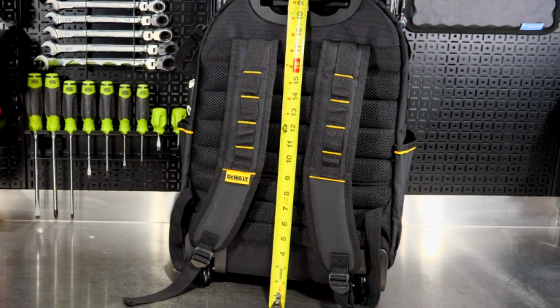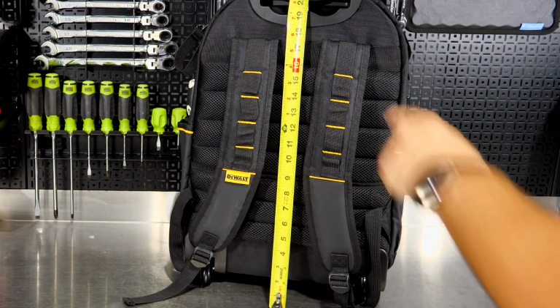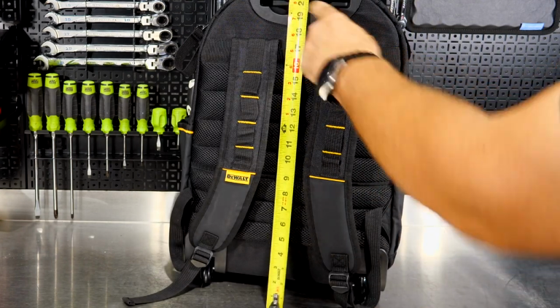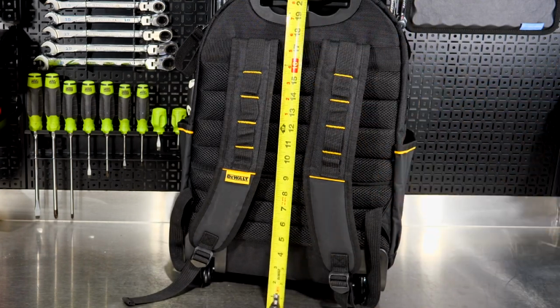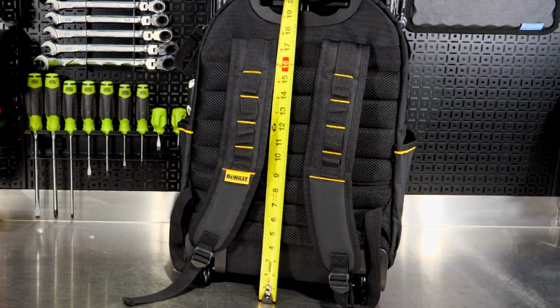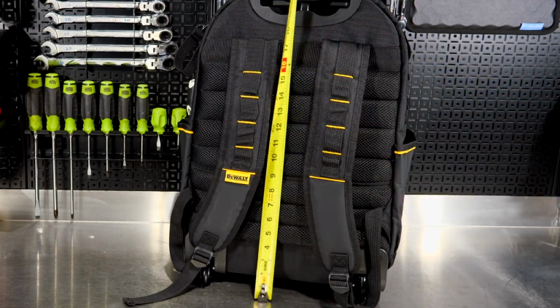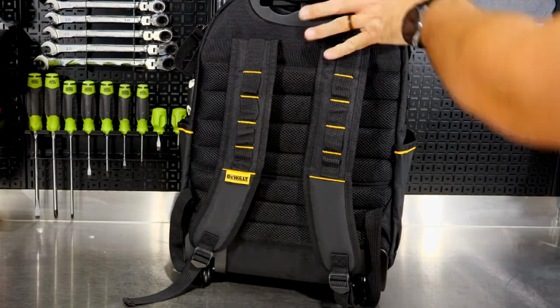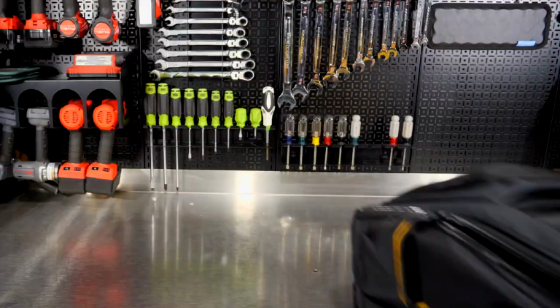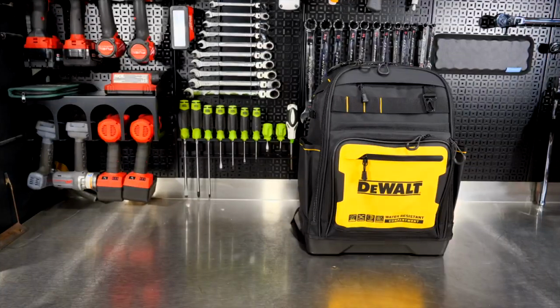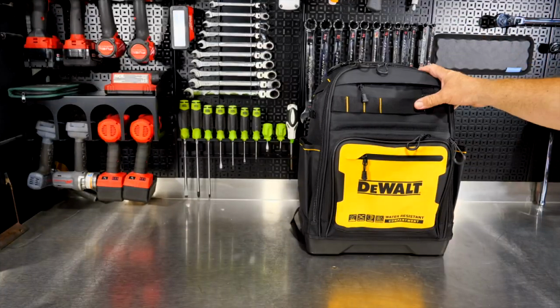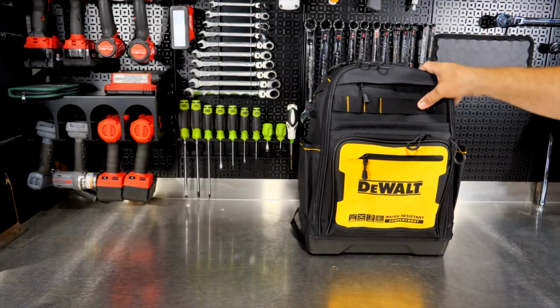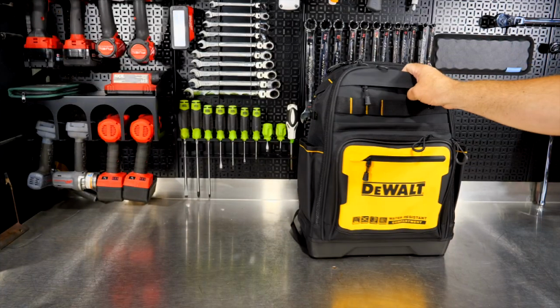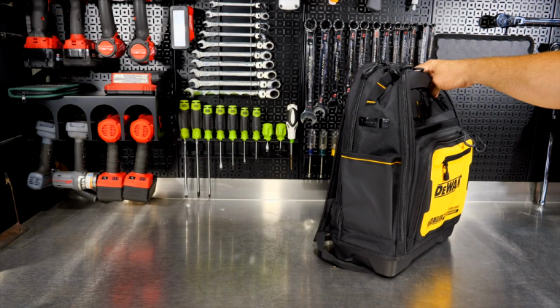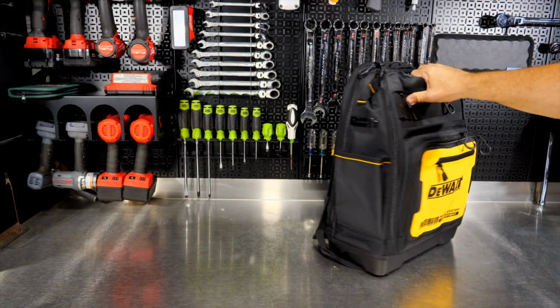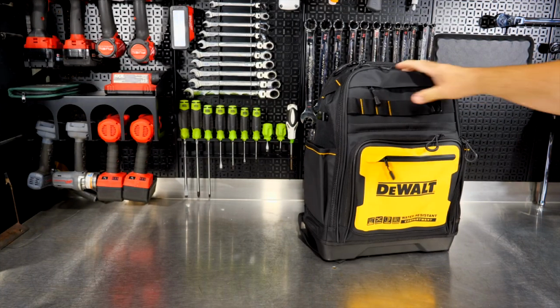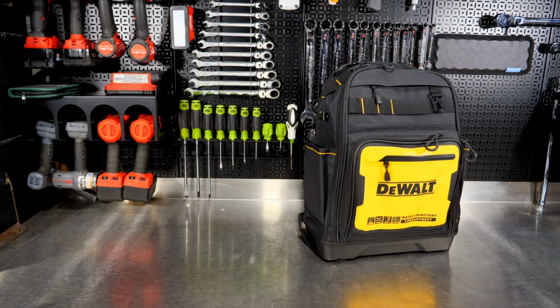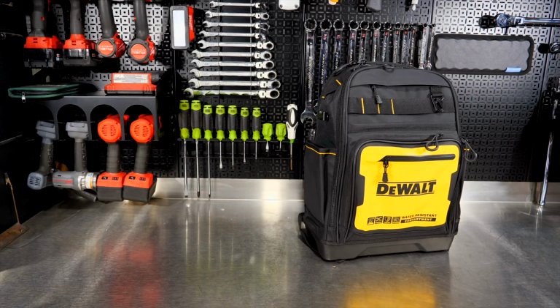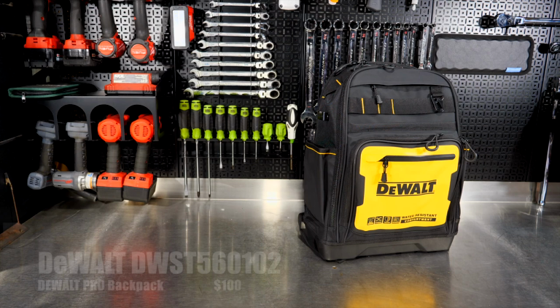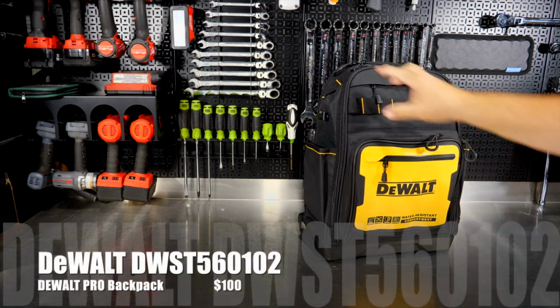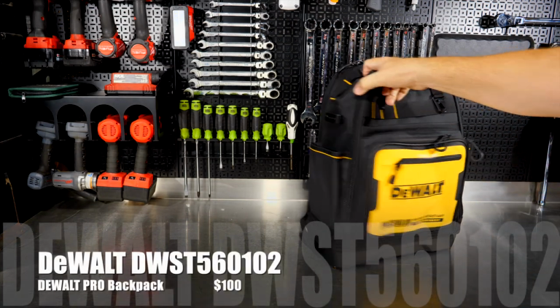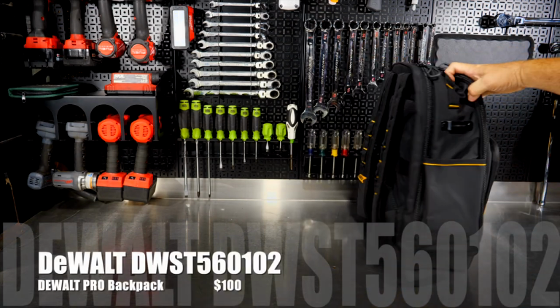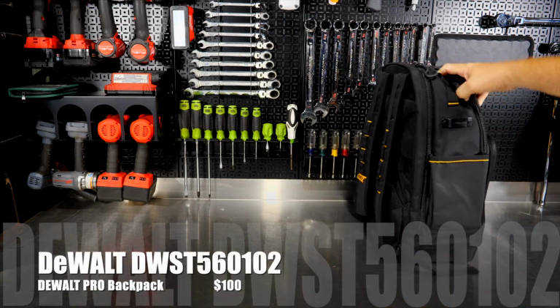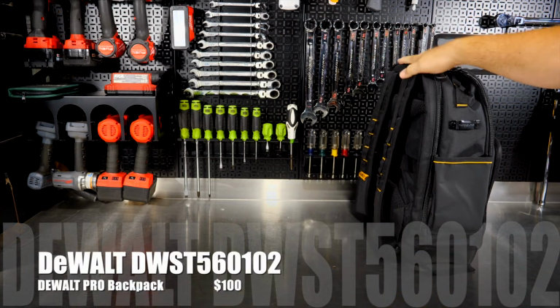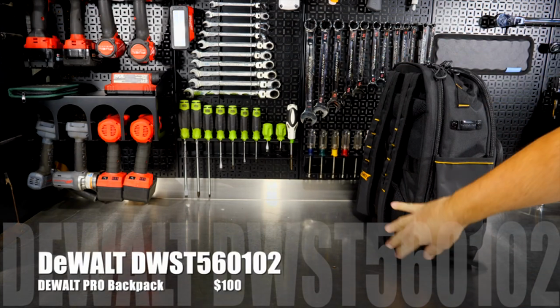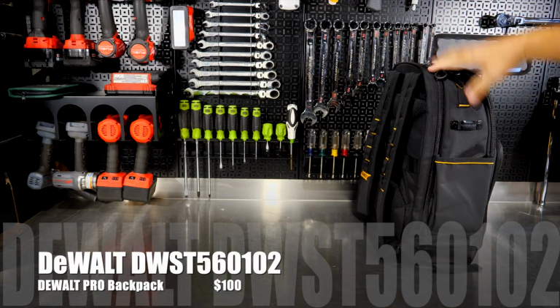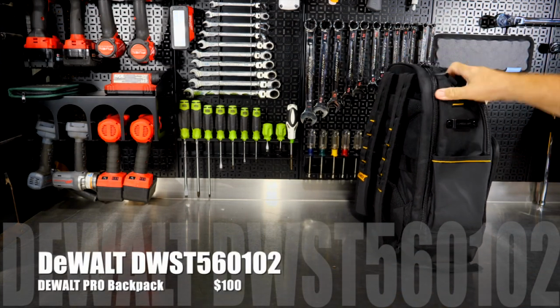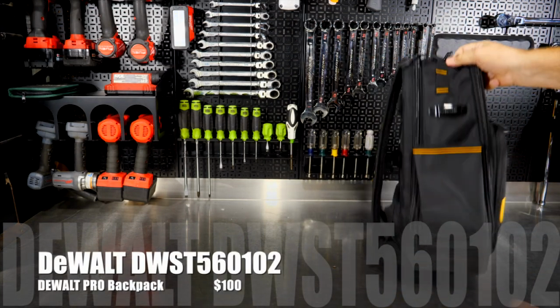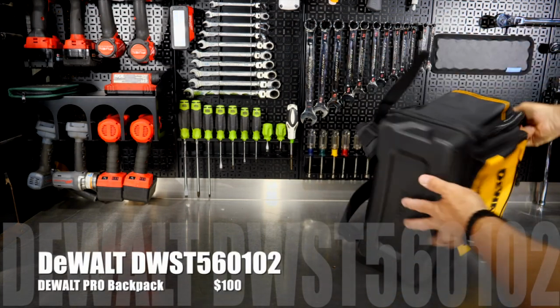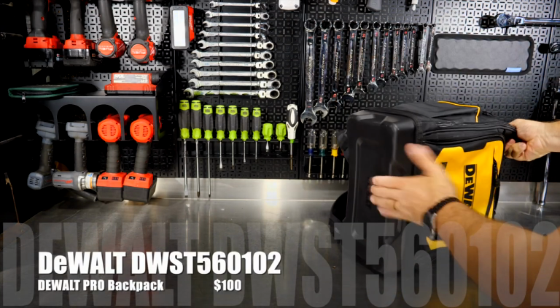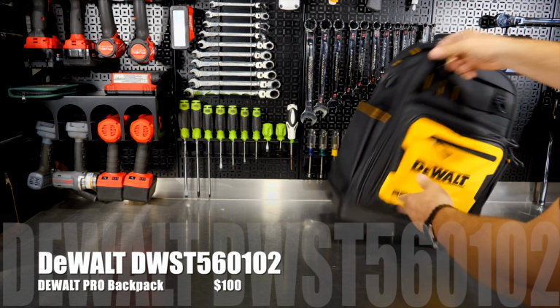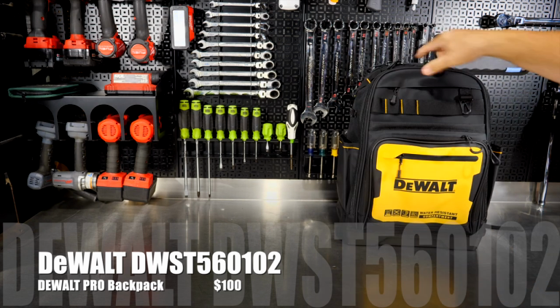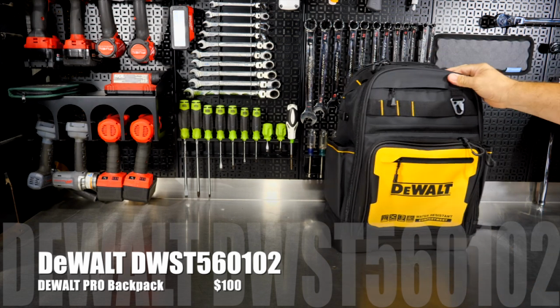The bag is right at 14 inches wide, about 9 inches deep, and 21 inches in height — roughly 20 inches of usable space. Now this next one may look similar, and it is similar: this is the Pro Backpack, which does not have wheels or a handle, but does have a hard bottom.